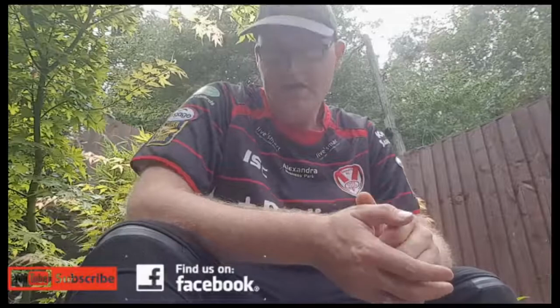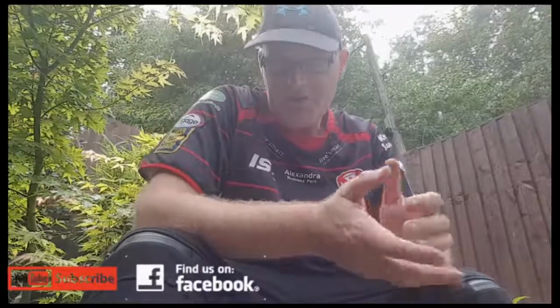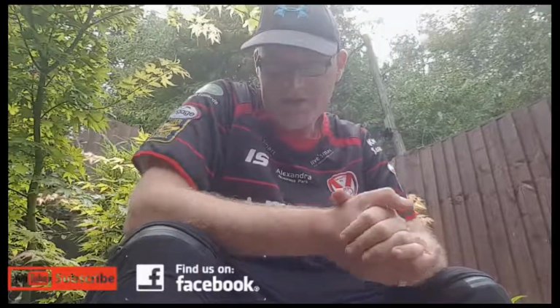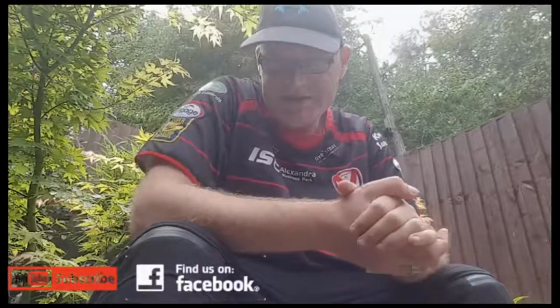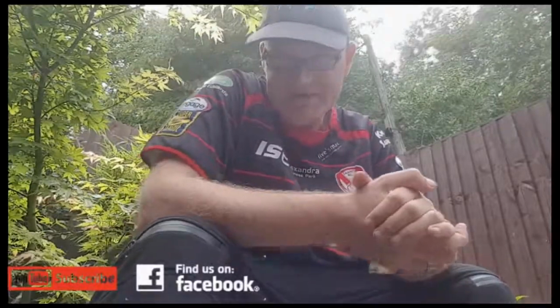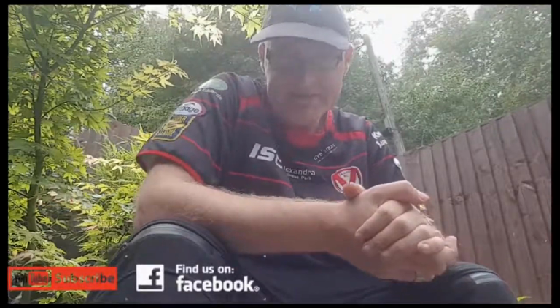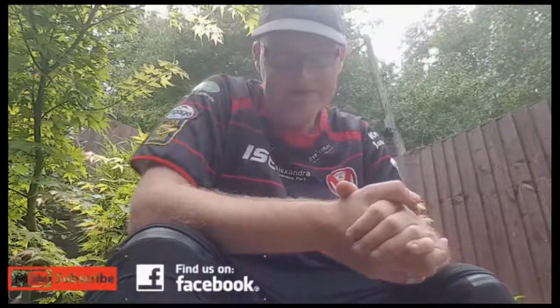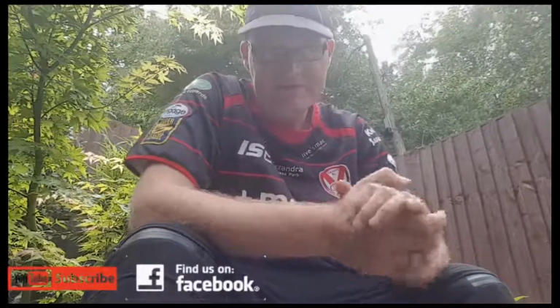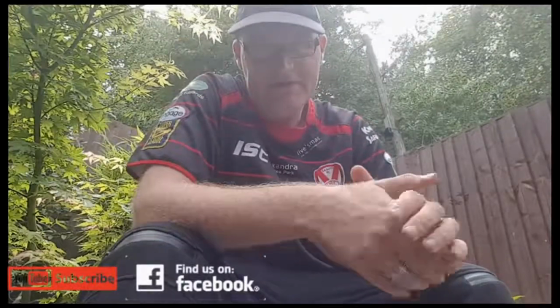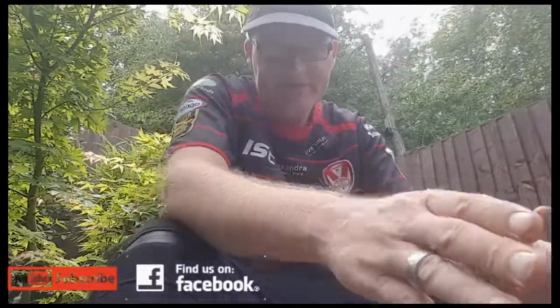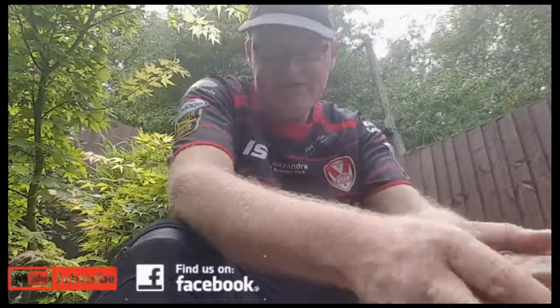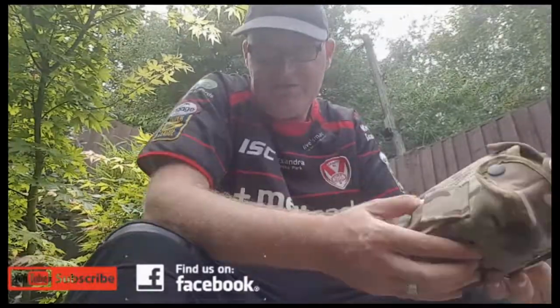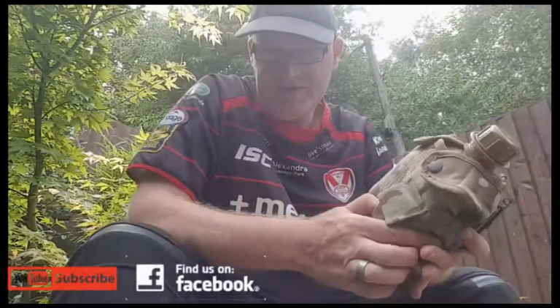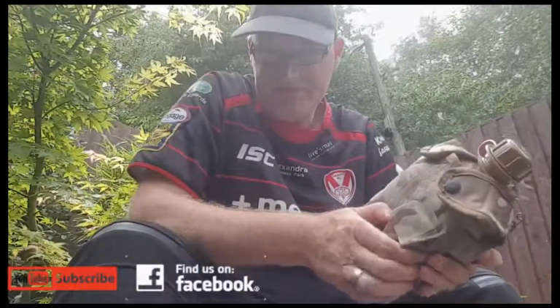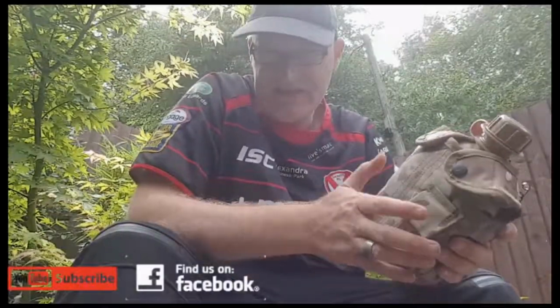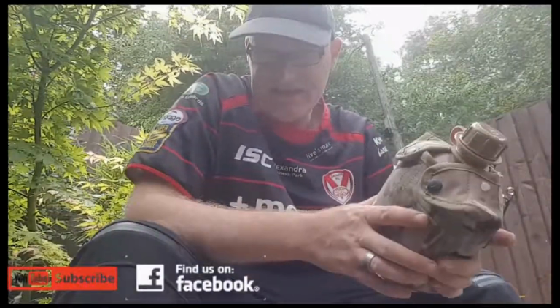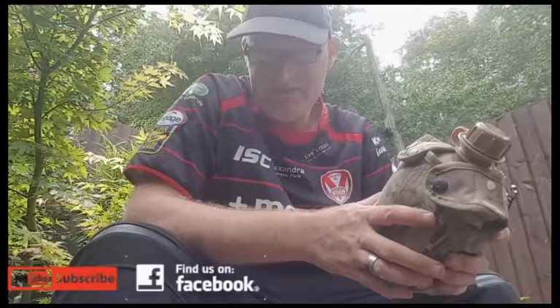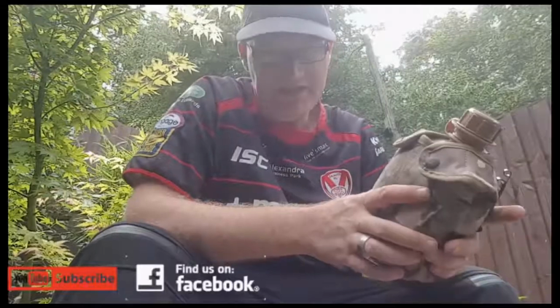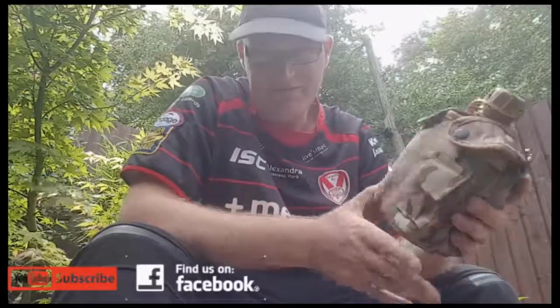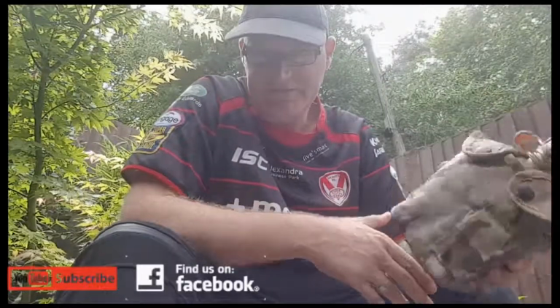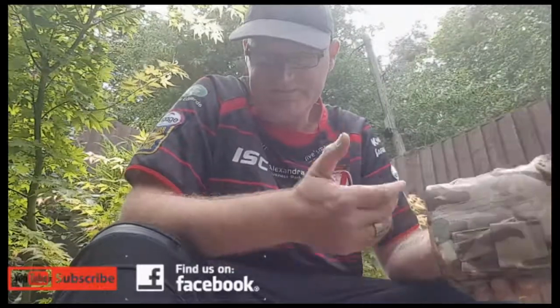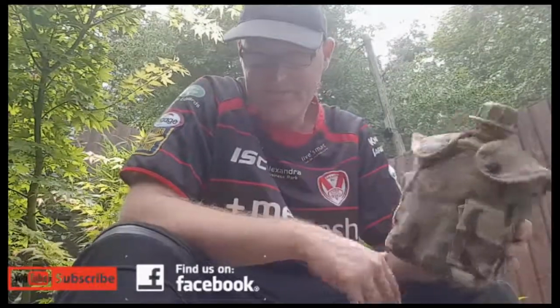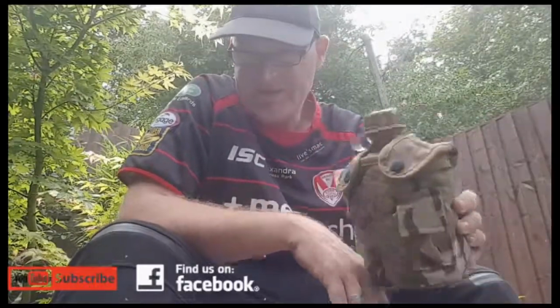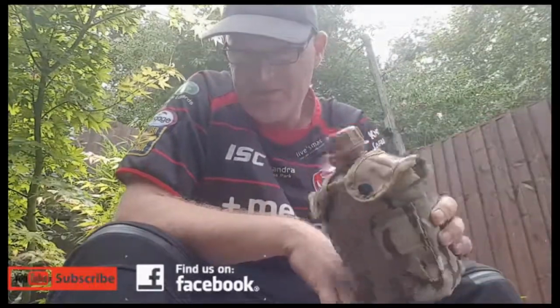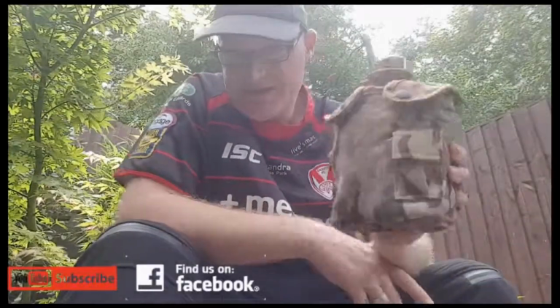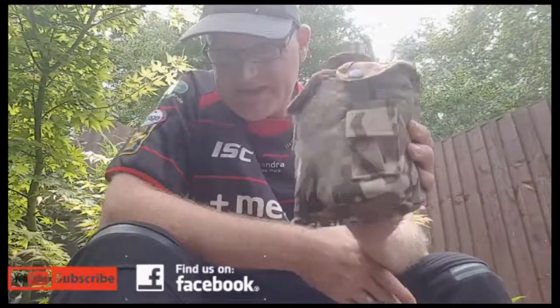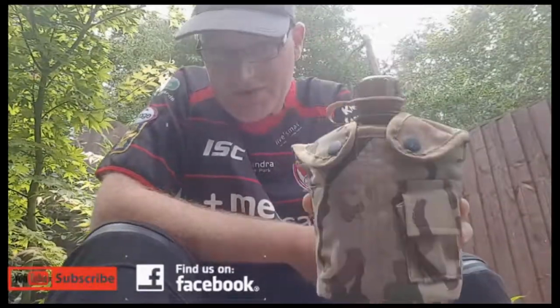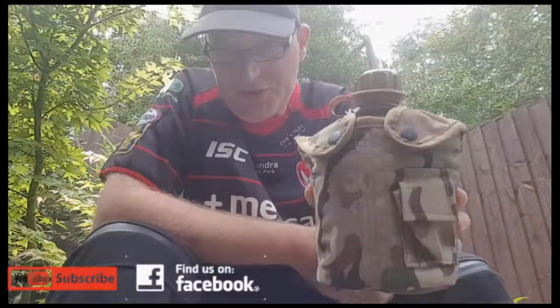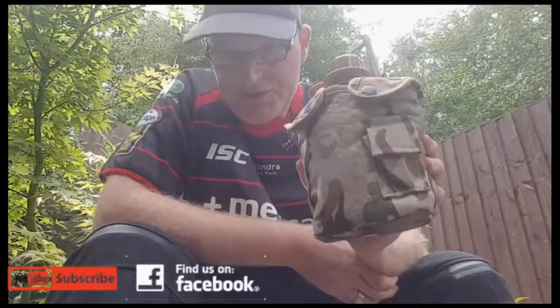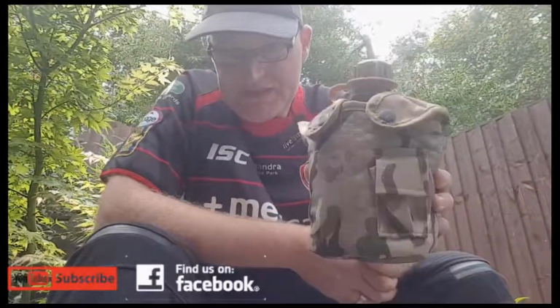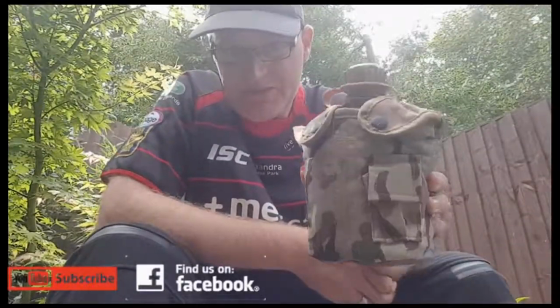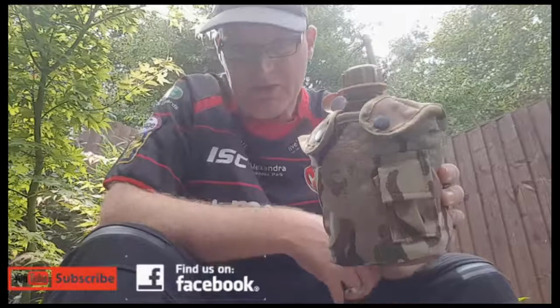Hello and welcome back to Delicate Sounds of Camping. The last review I'm going to do on the MTP gear until I get more is the MTP water bottle.